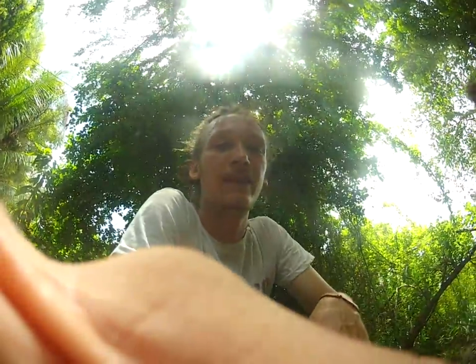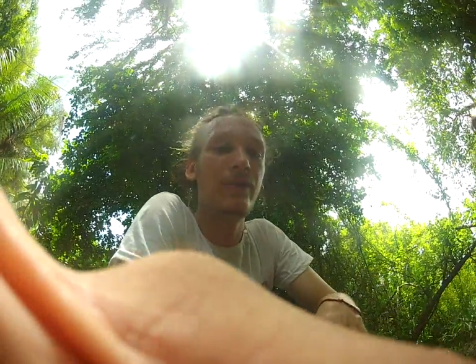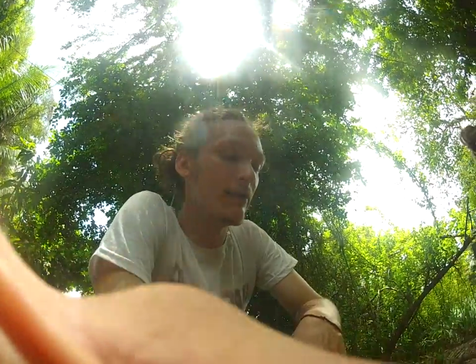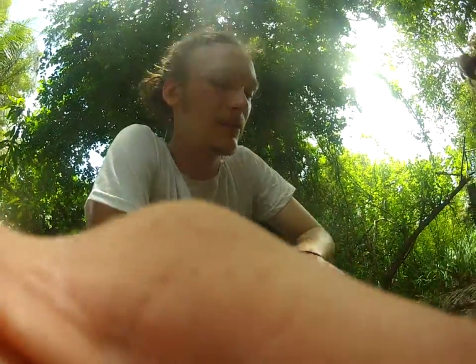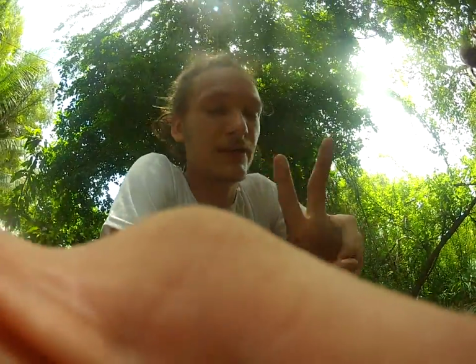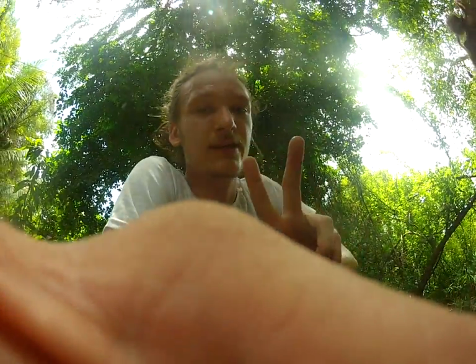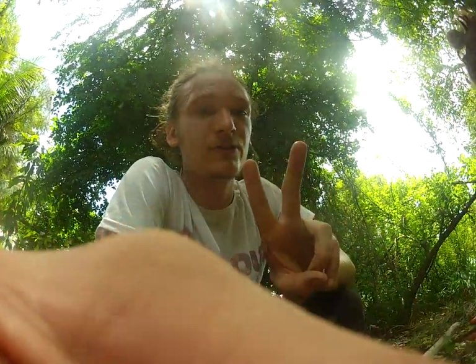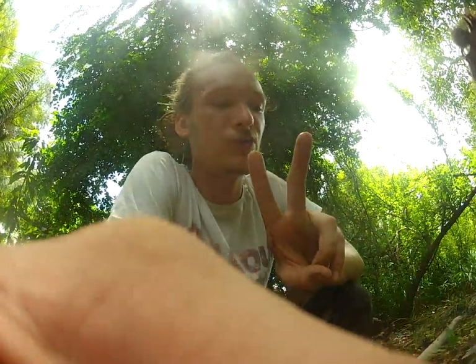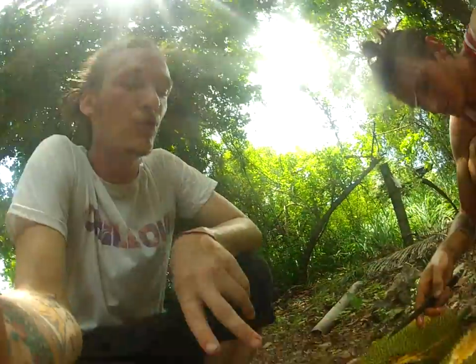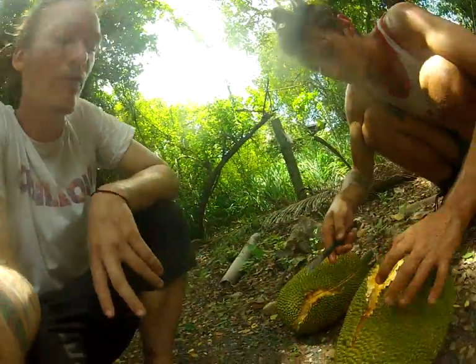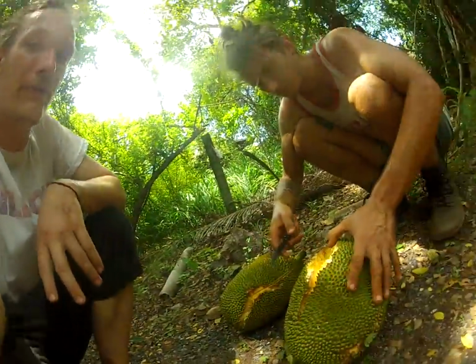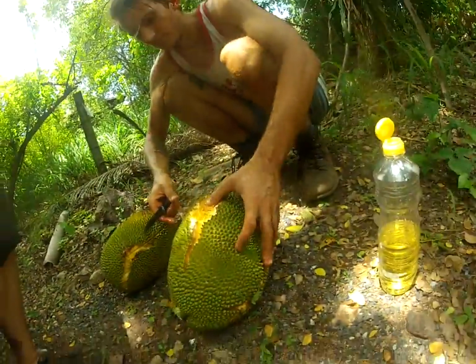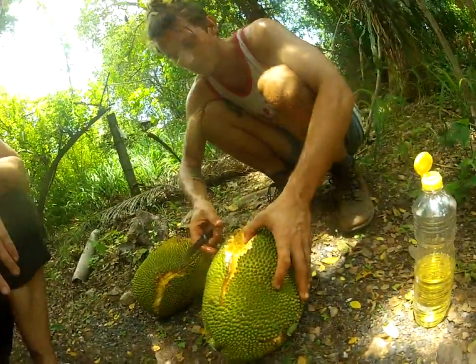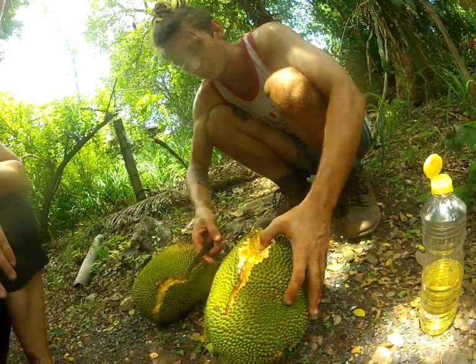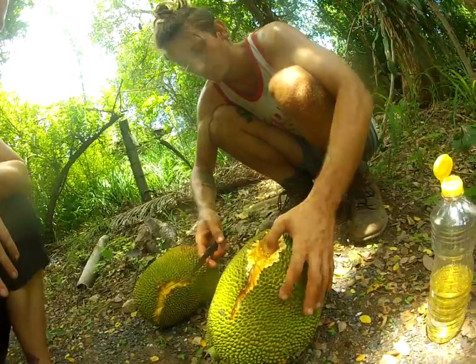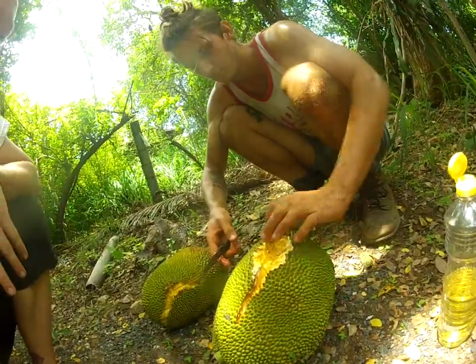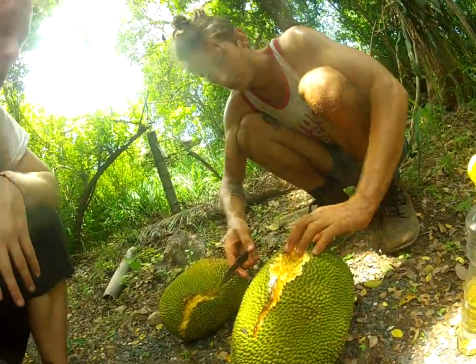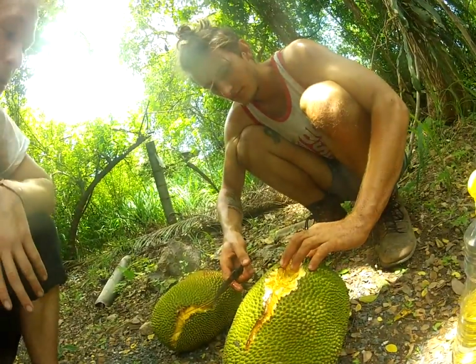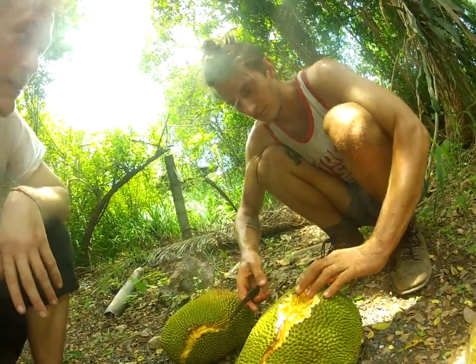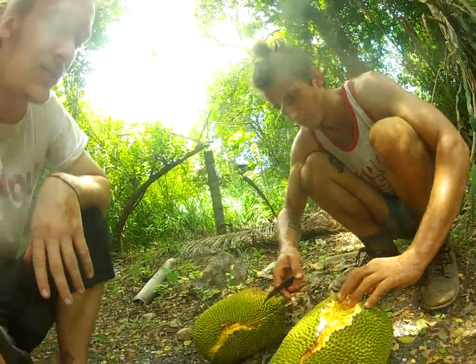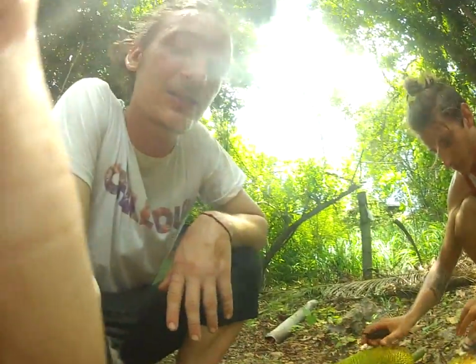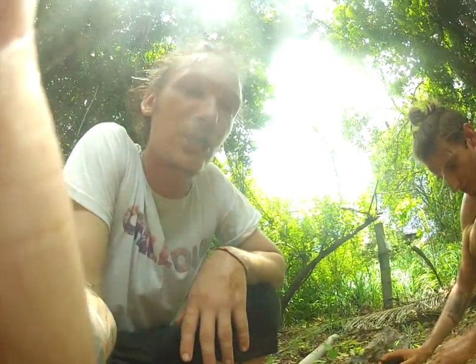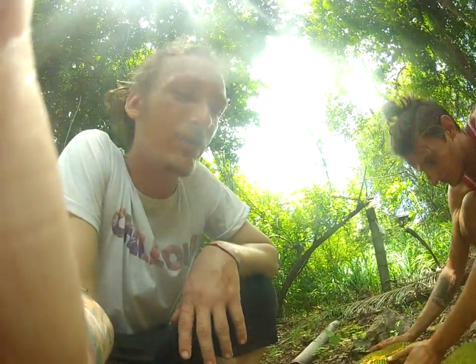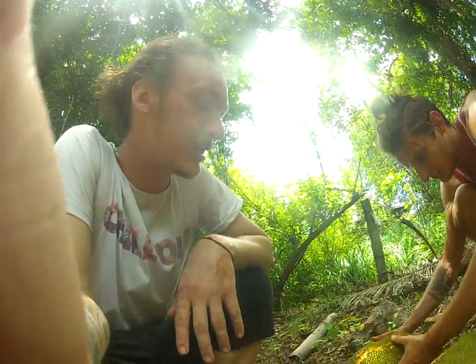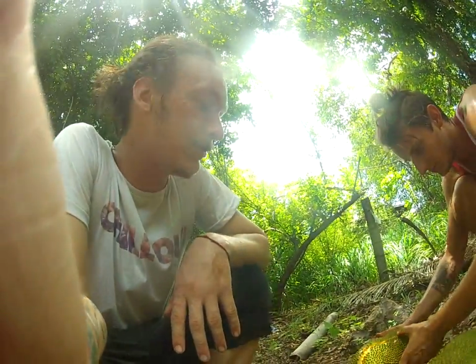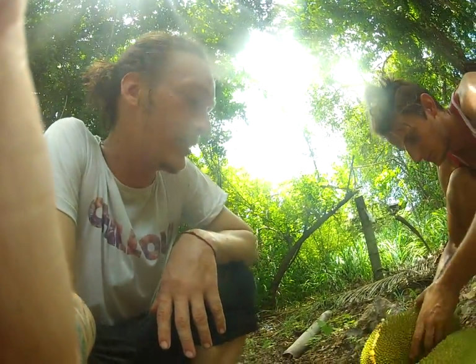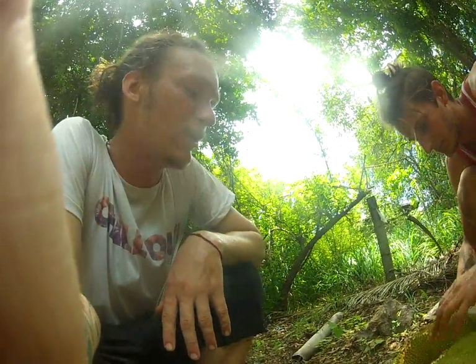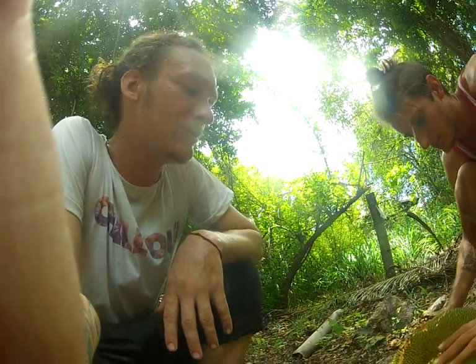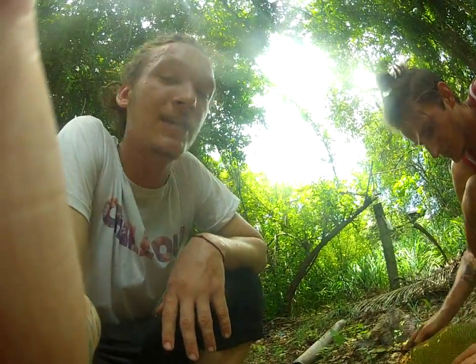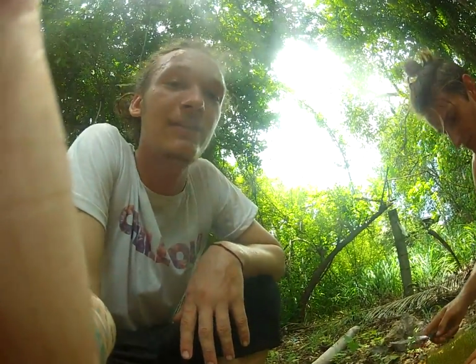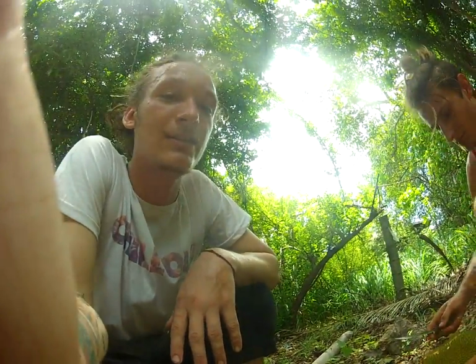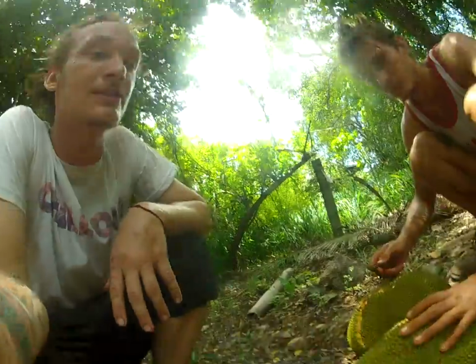Here we have two very ripe jackfruits from the jungle. Jez is going to go over how to cut one. Just cut it and you guys can see.